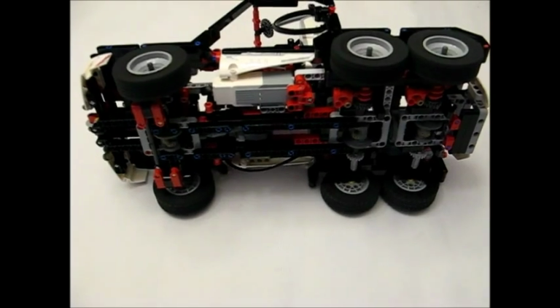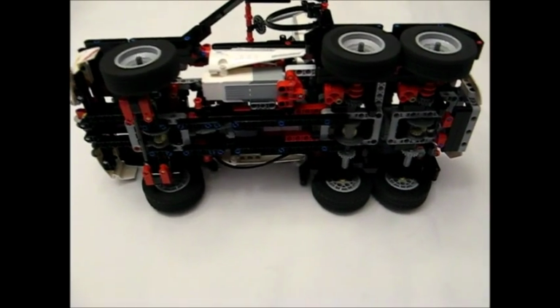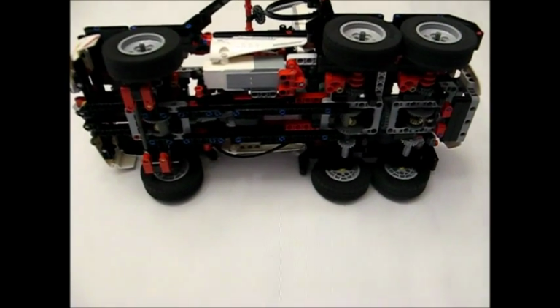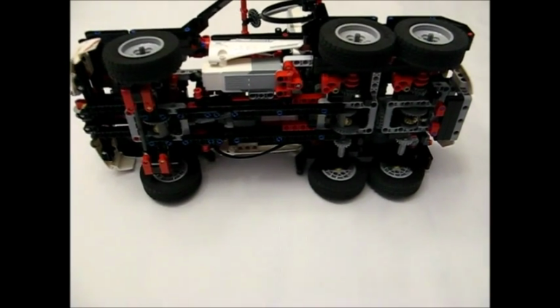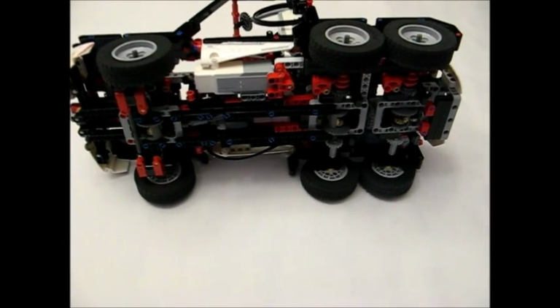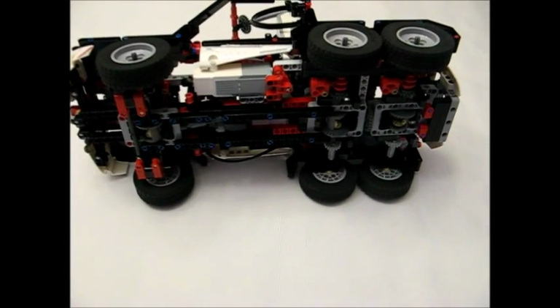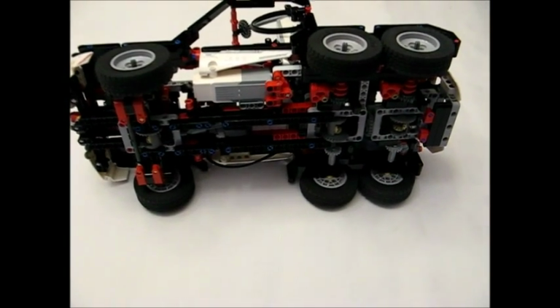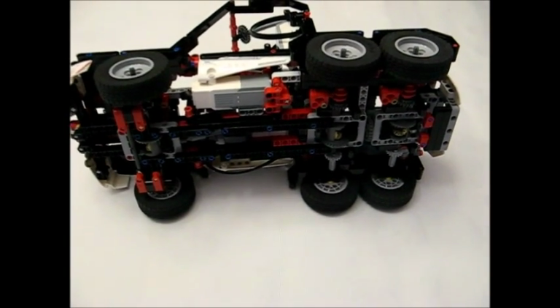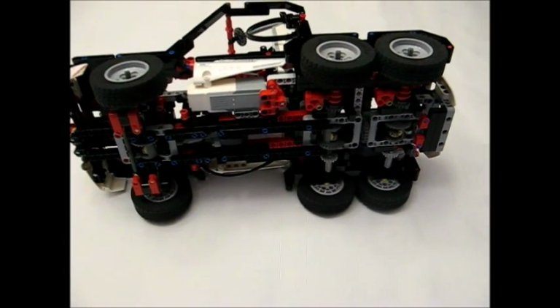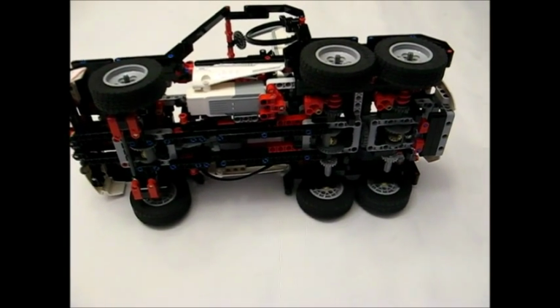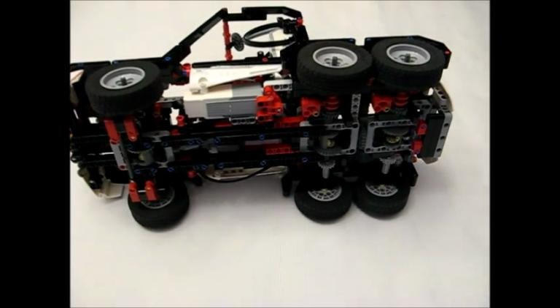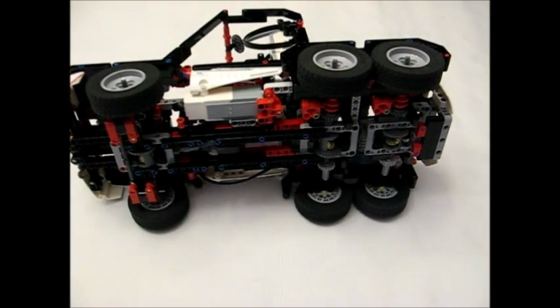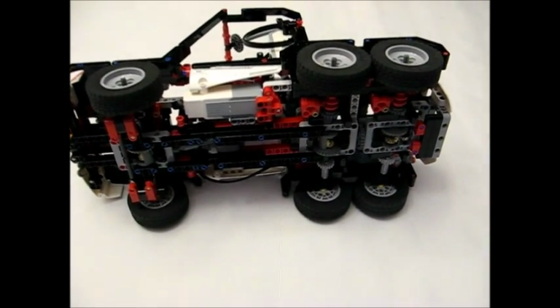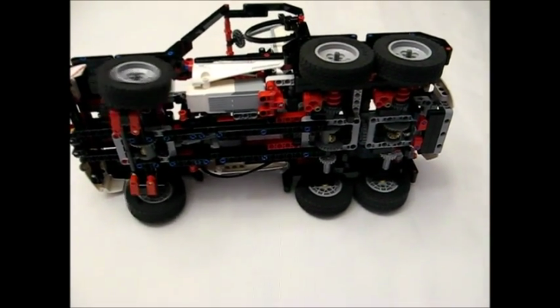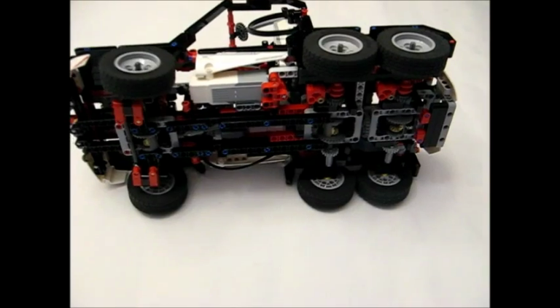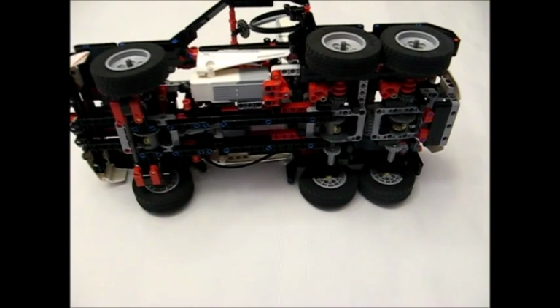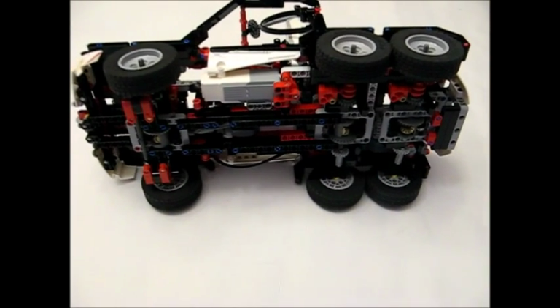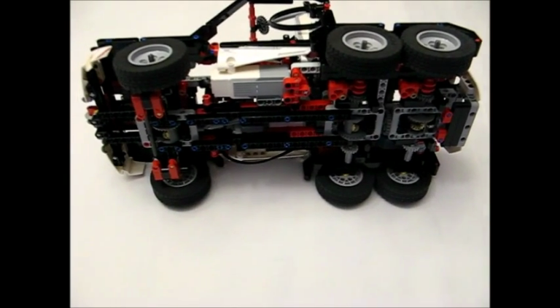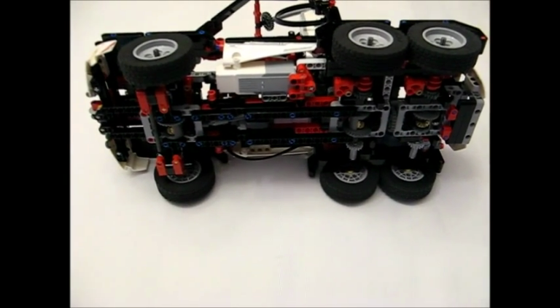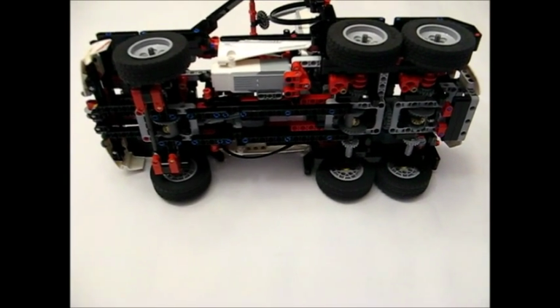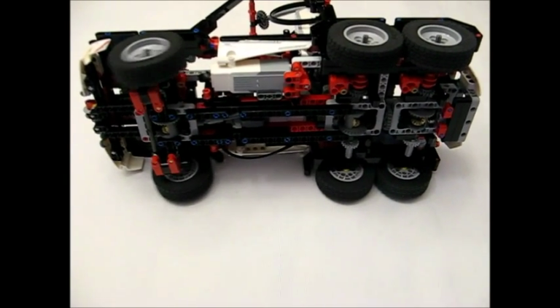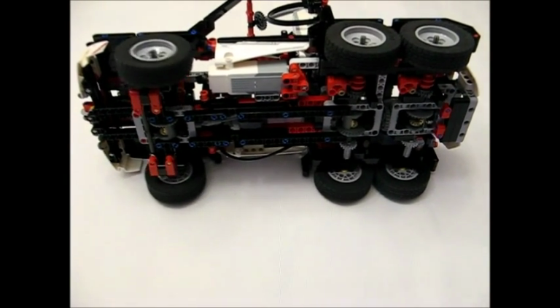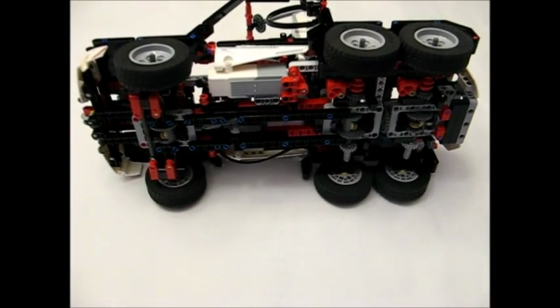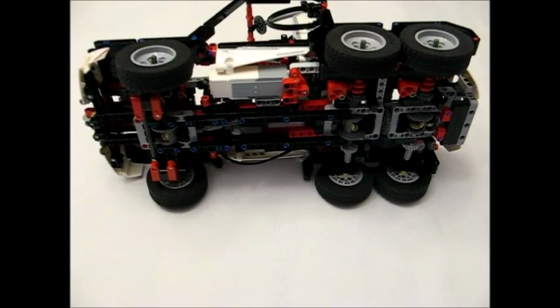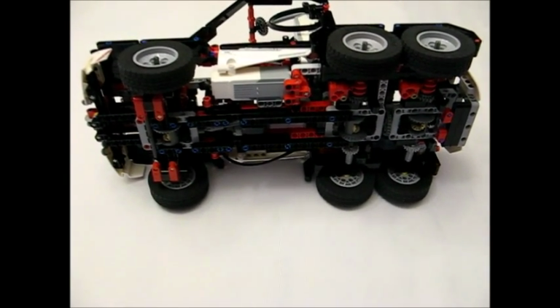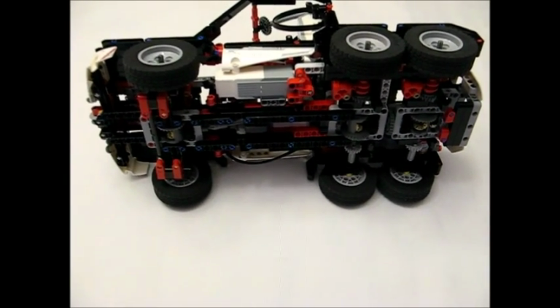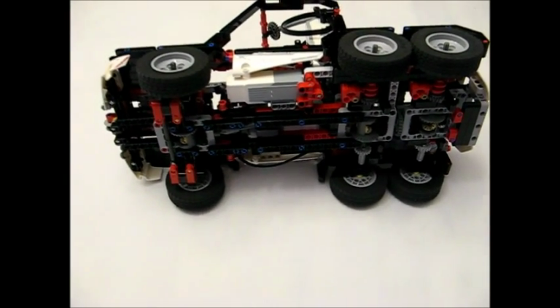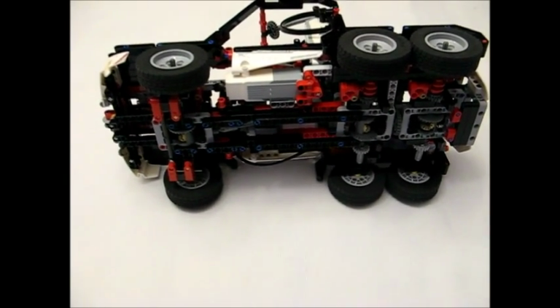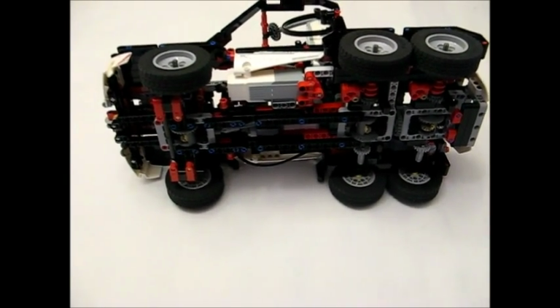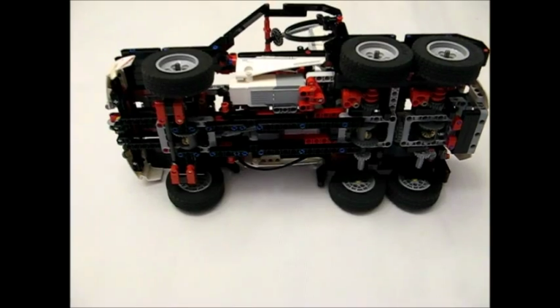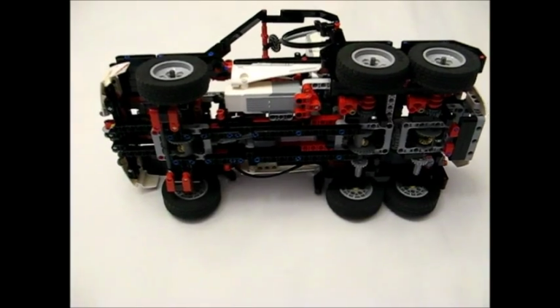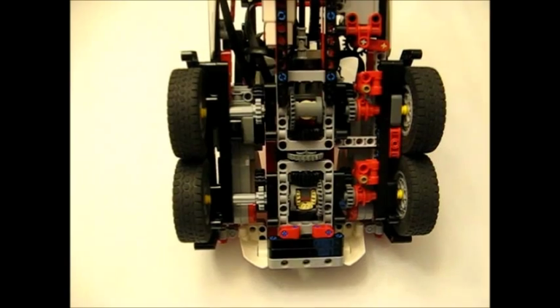There is a differential on all three axles. However, the back two differentials are special, and now we'll go over that.